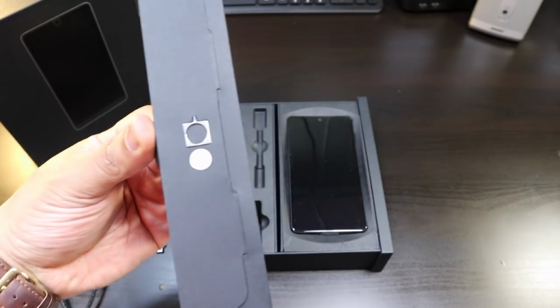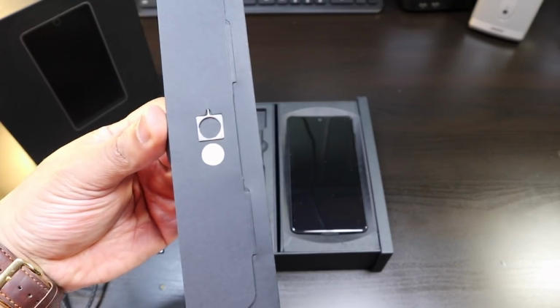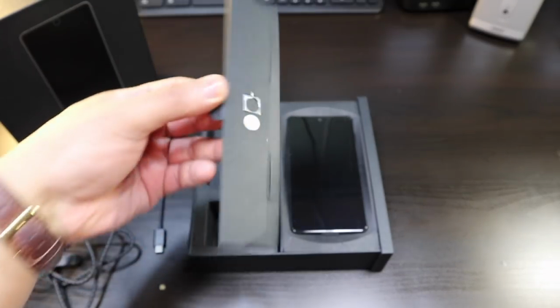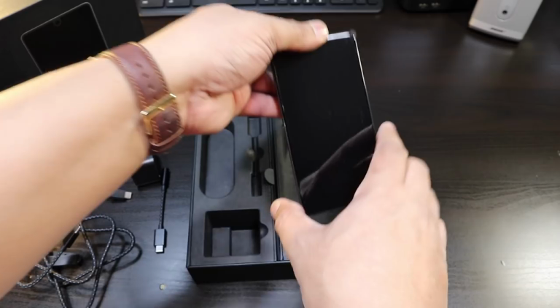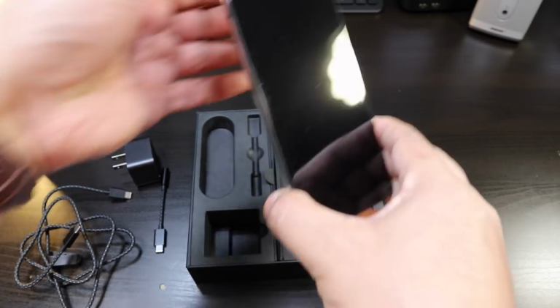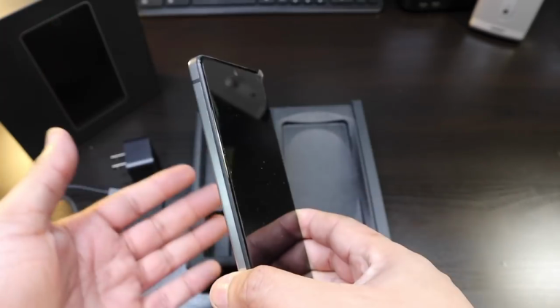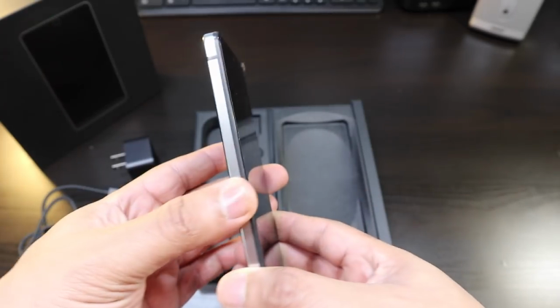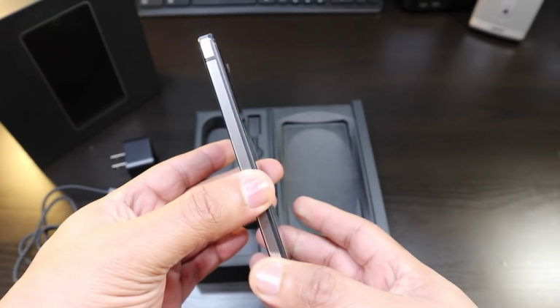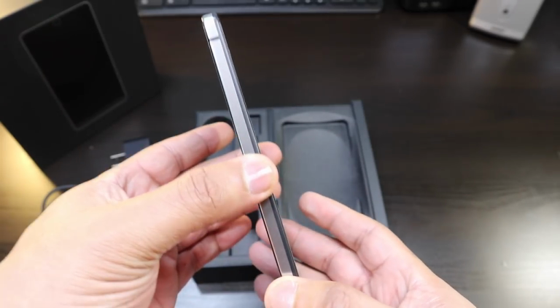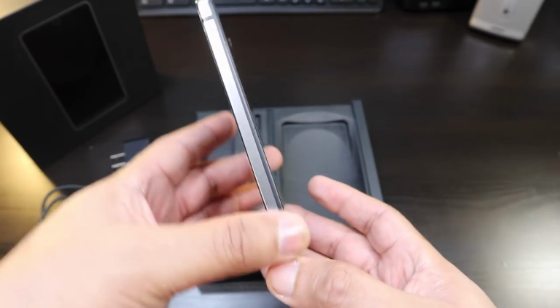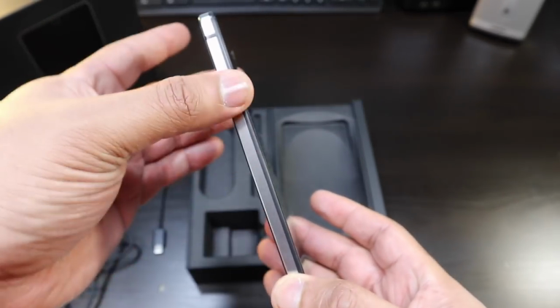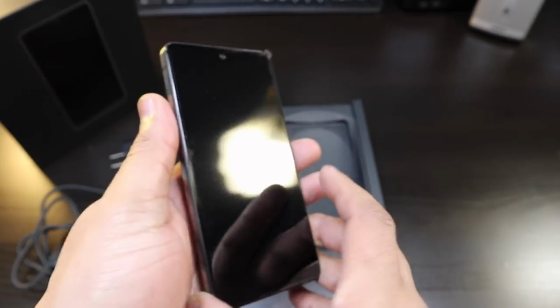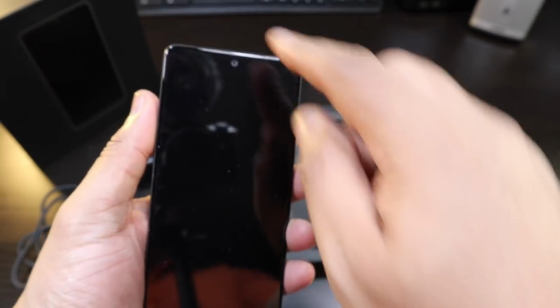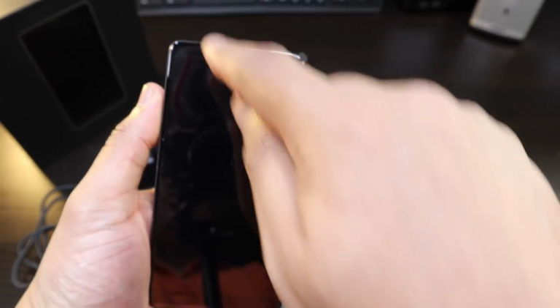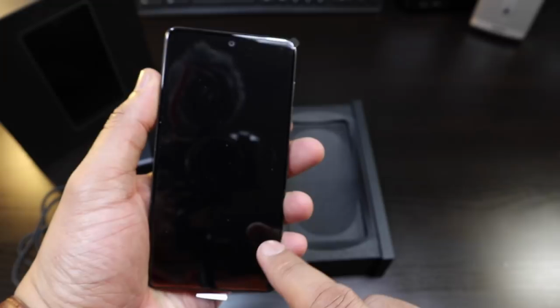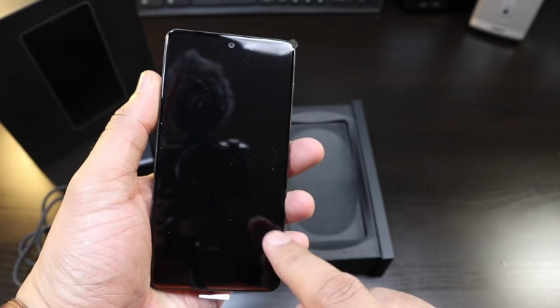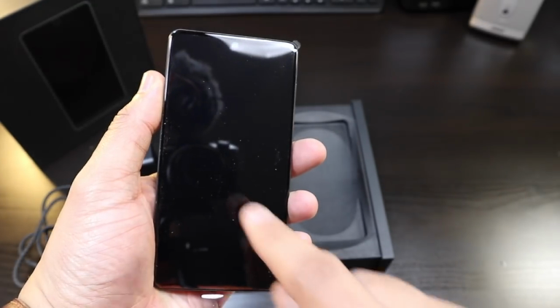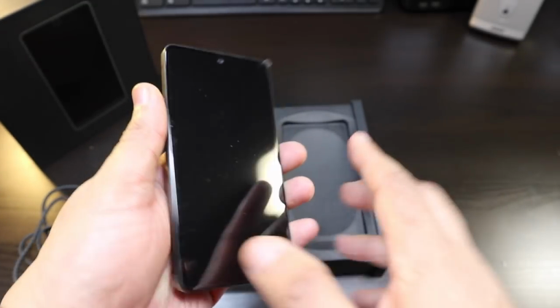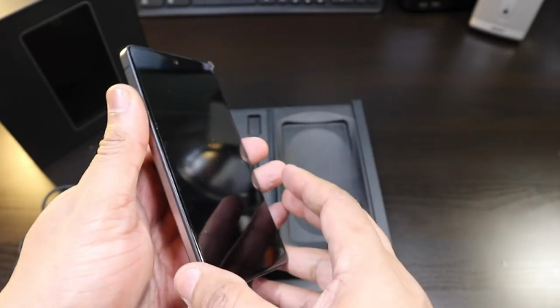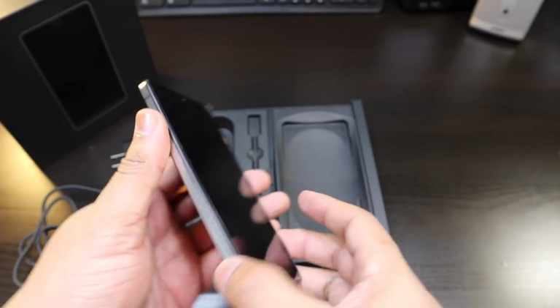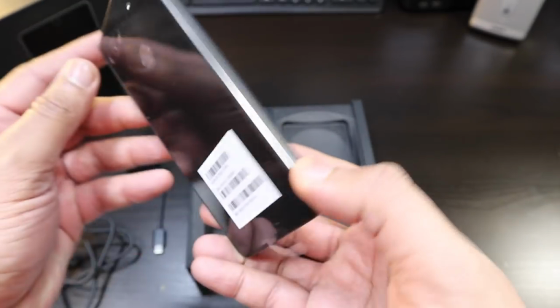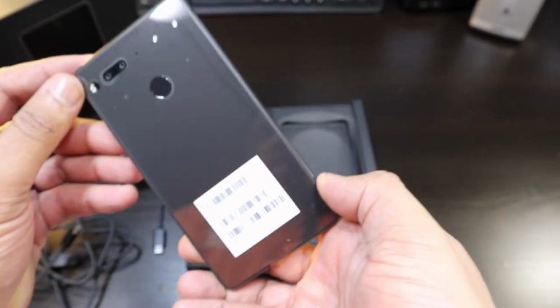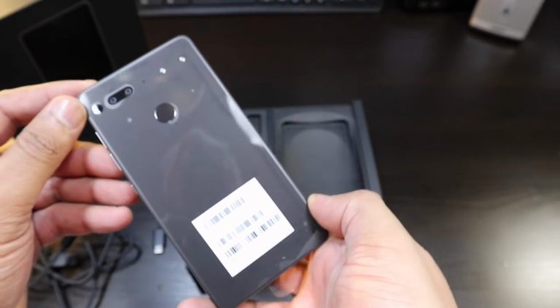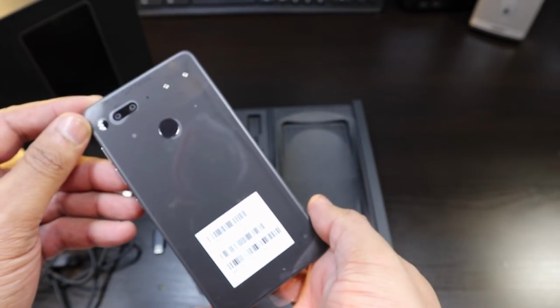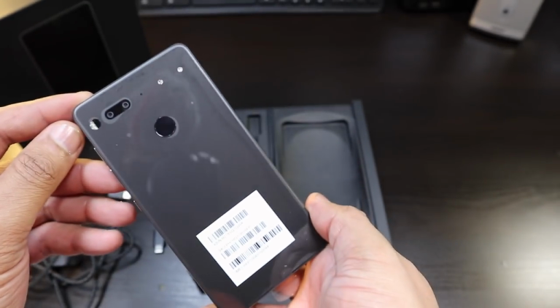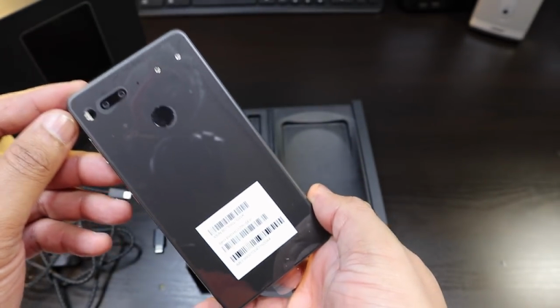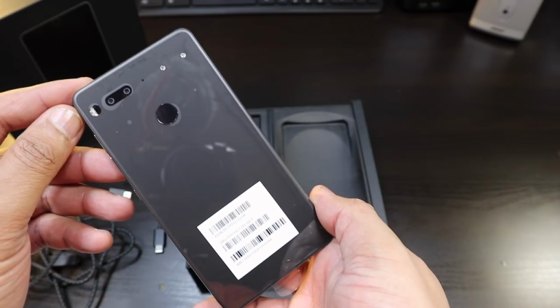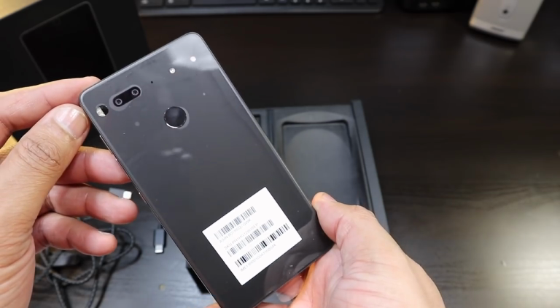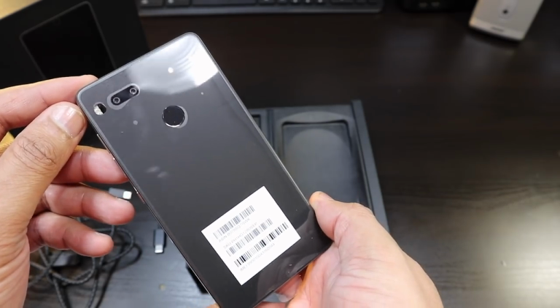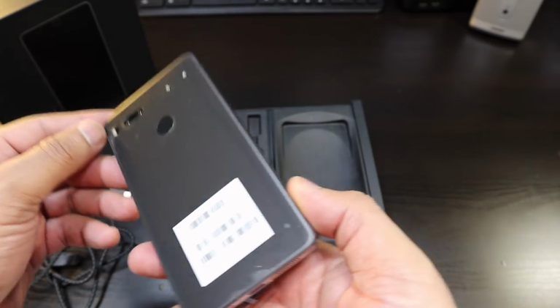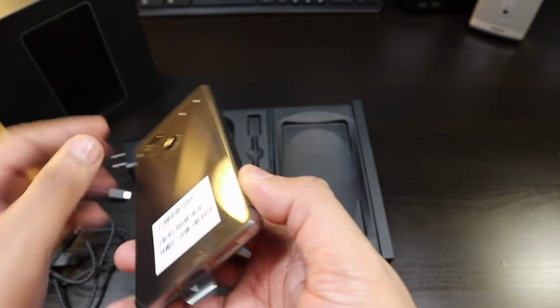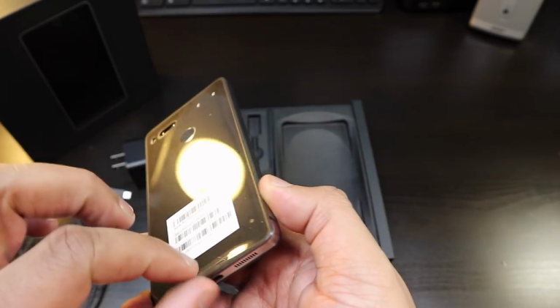So this is your headphone adapter jack with a braided cable — that's on point. Here's your SIM ejector, and here is the Essential Phone. You got the metal sides, the 5.5-inch bezel-less display in the front, and here is that matte black color in the back.